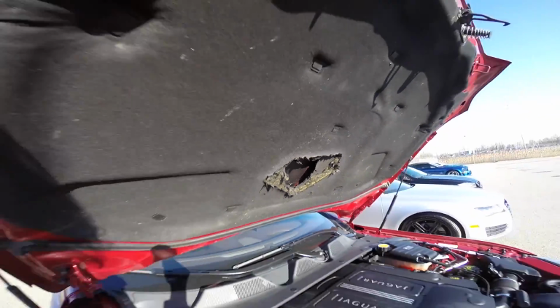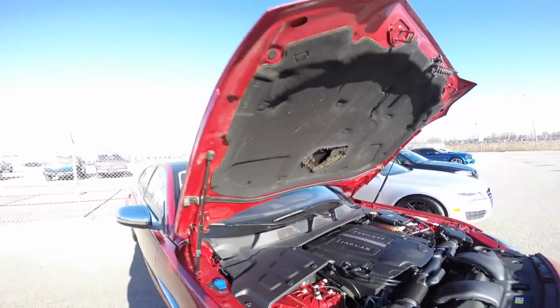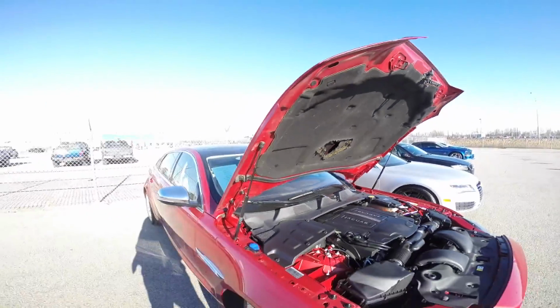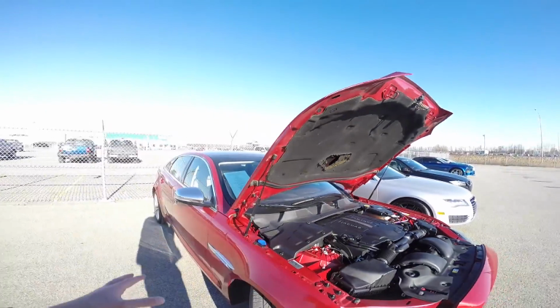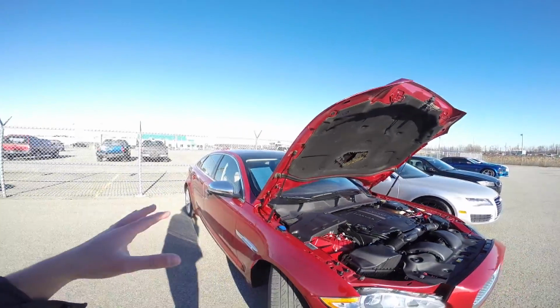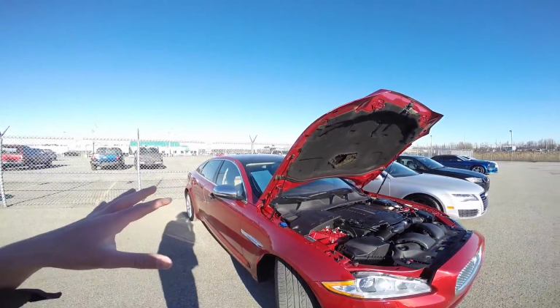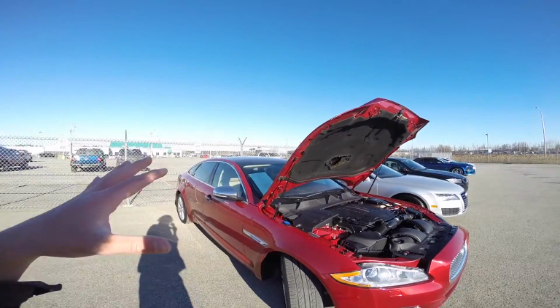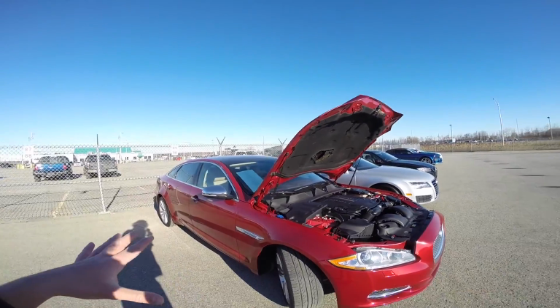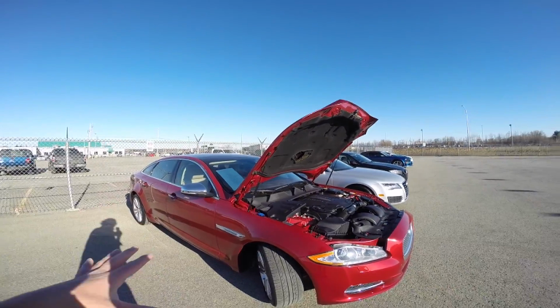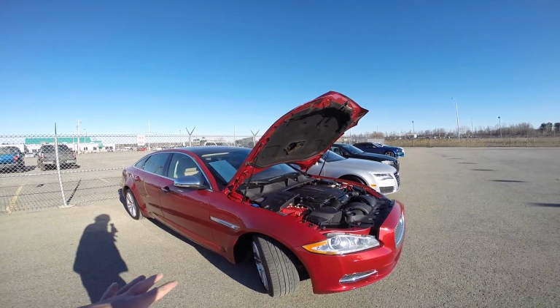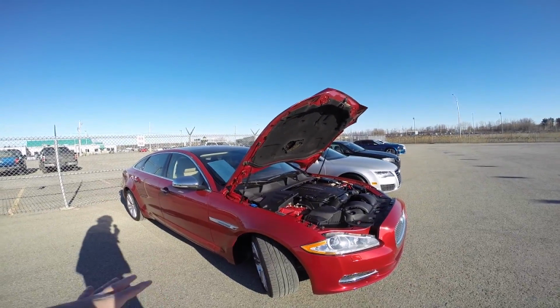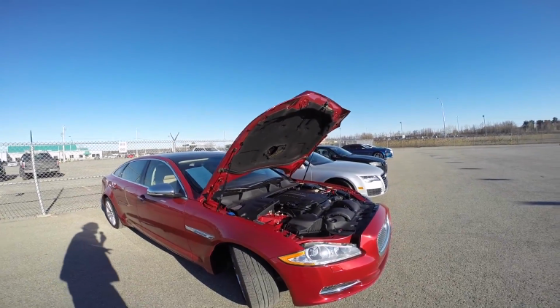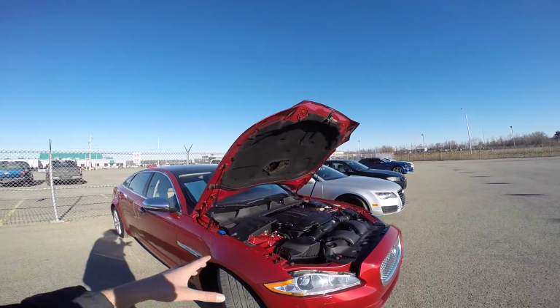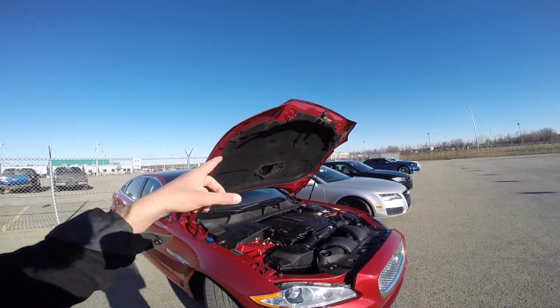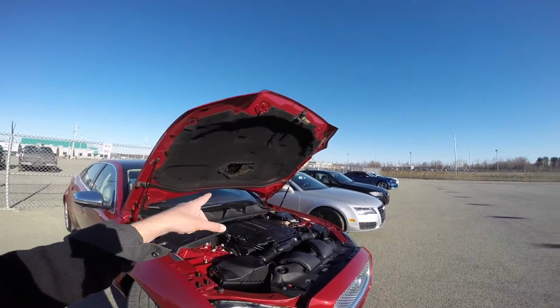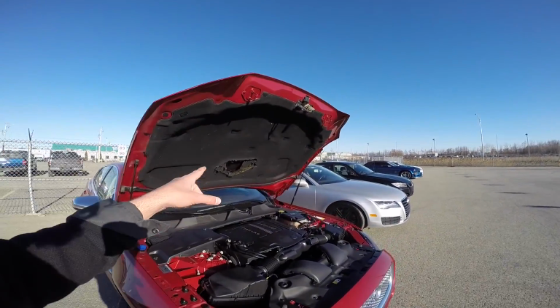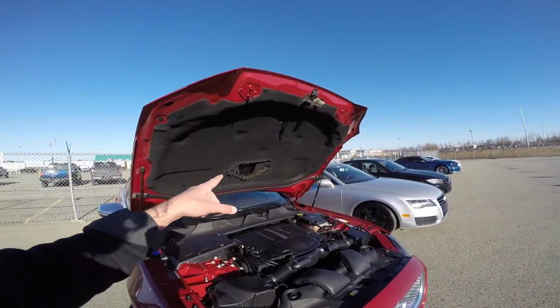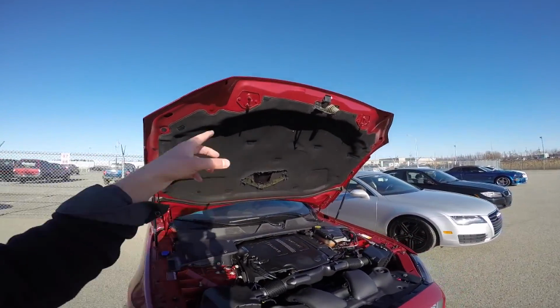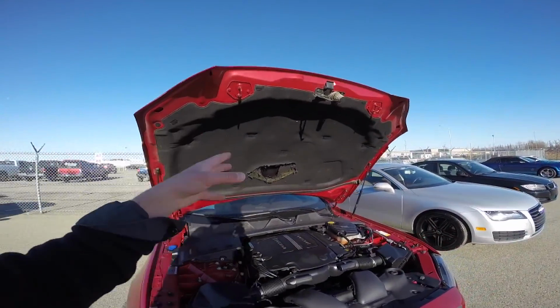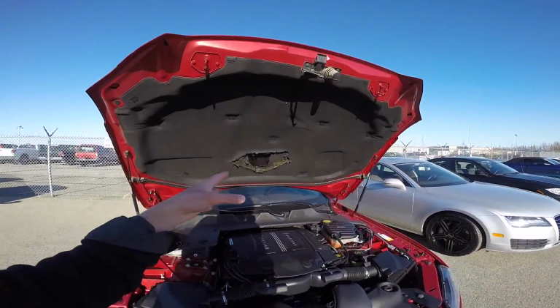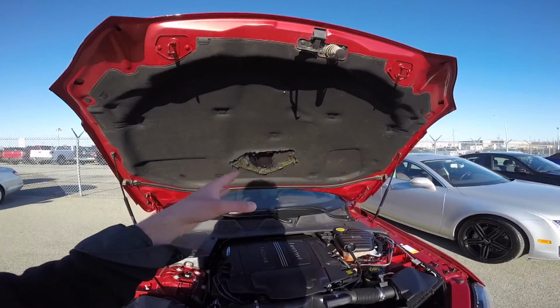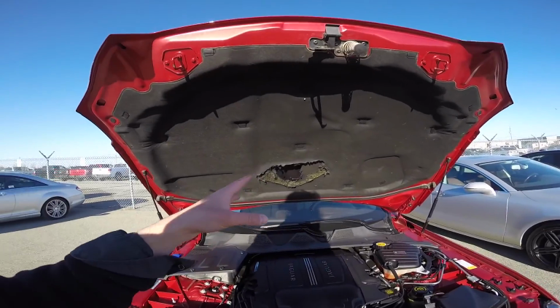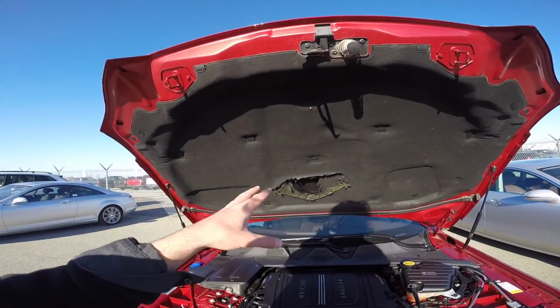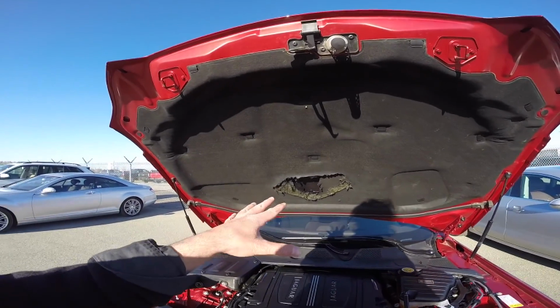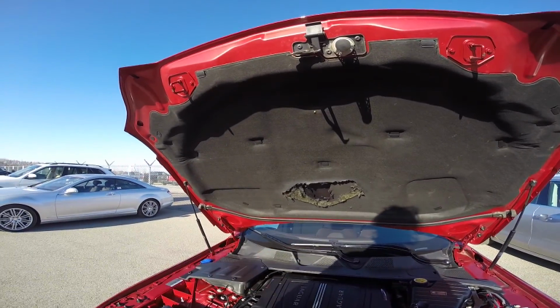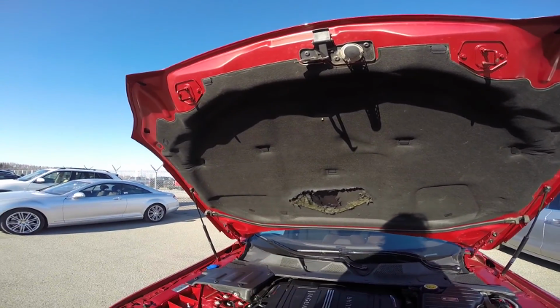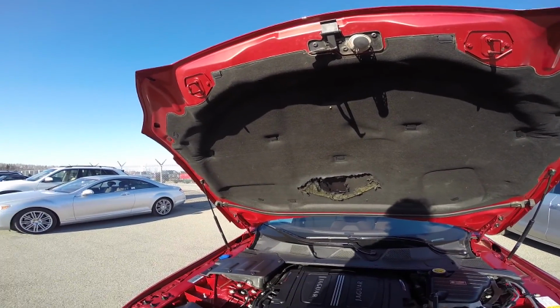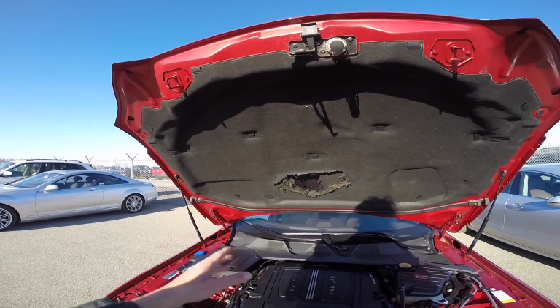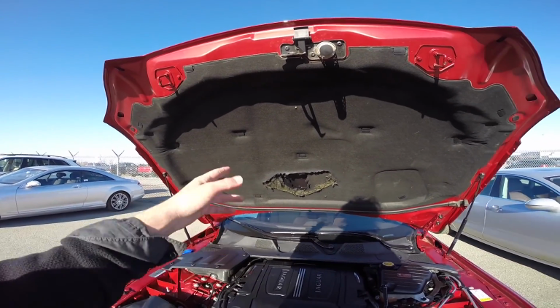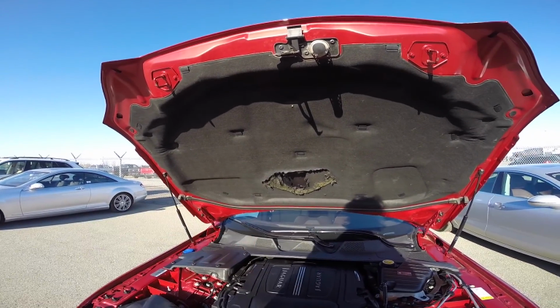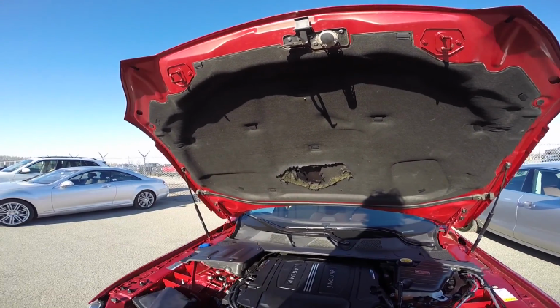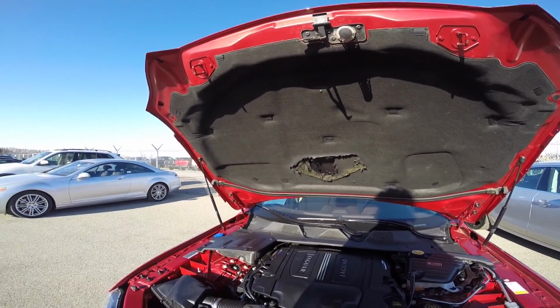Now, why on a 2013 Jaguar would you have such a state on the hood fabric?